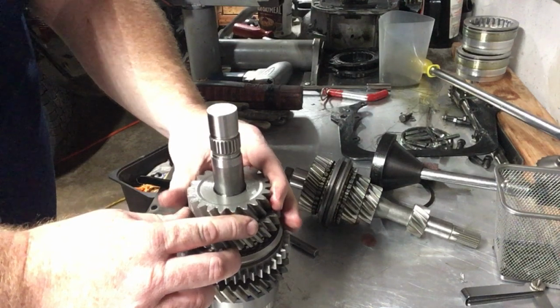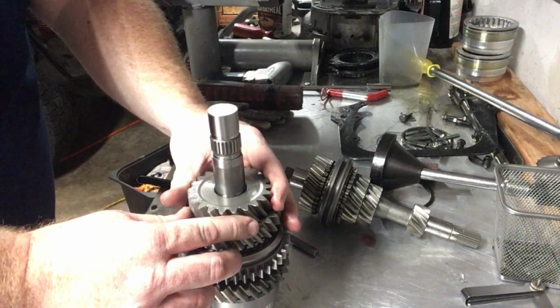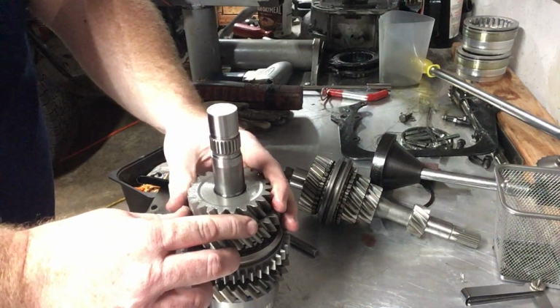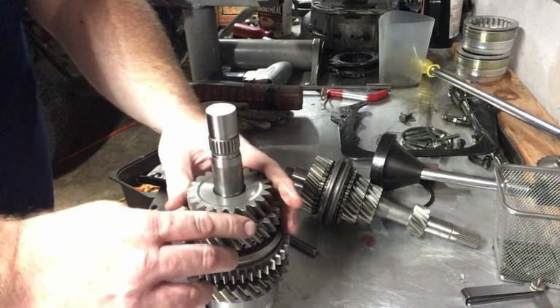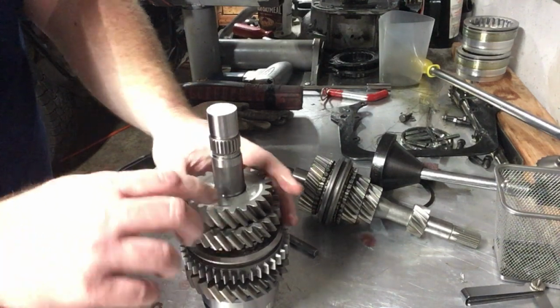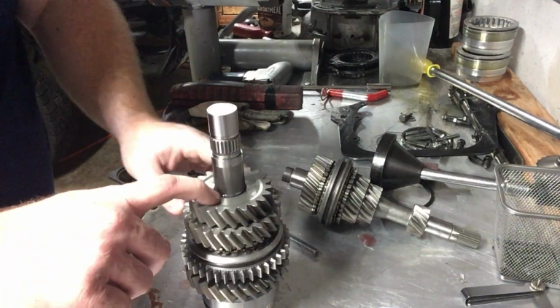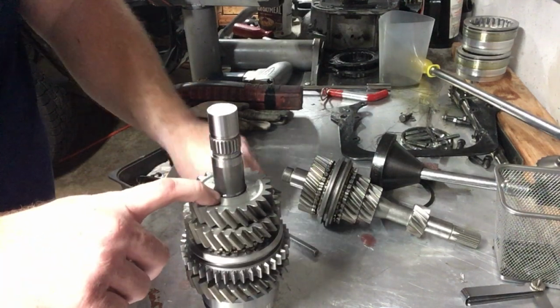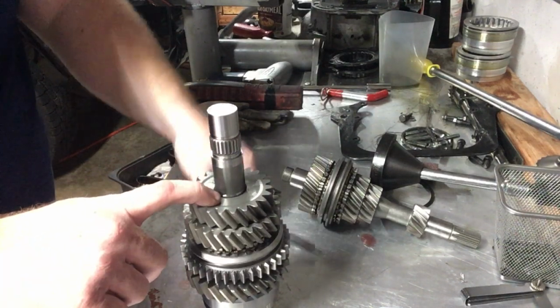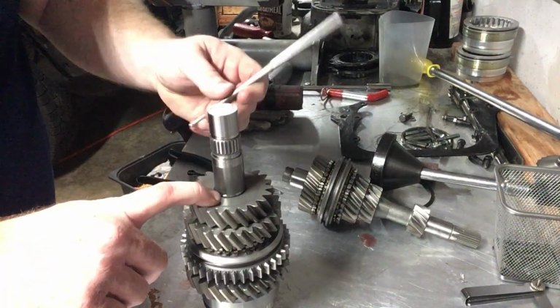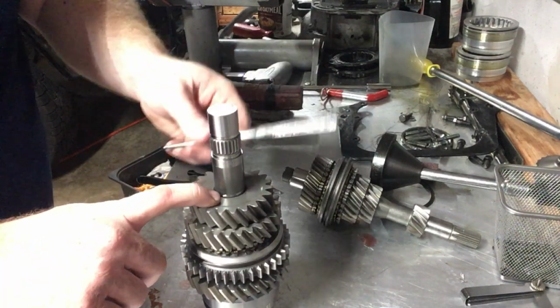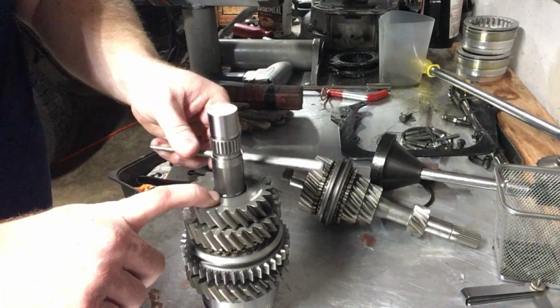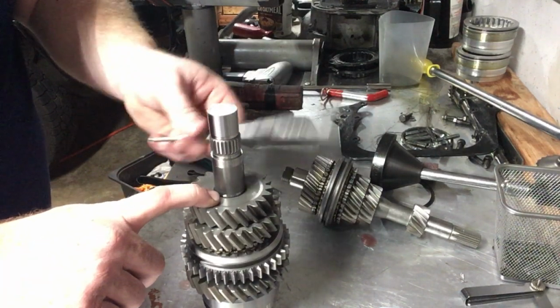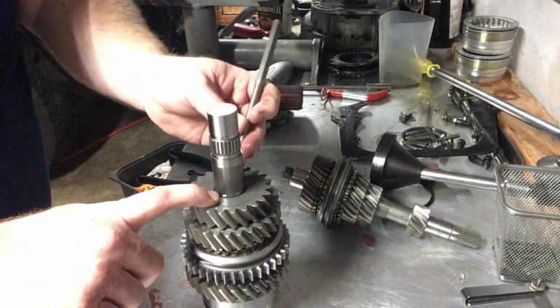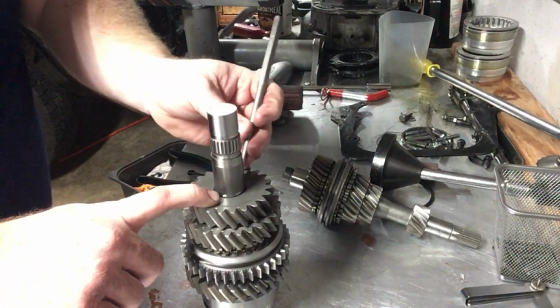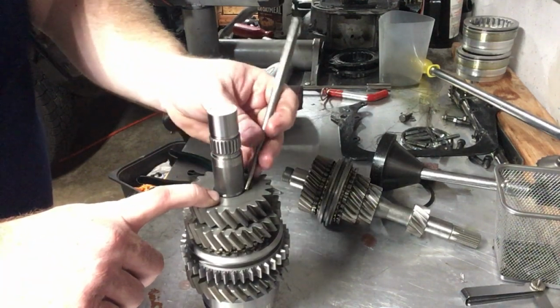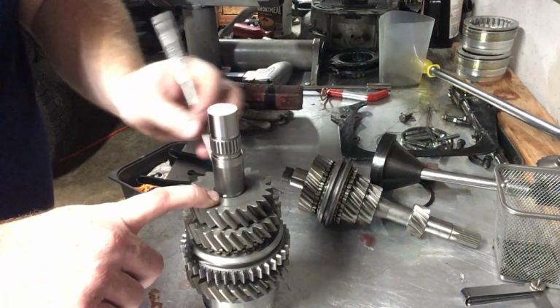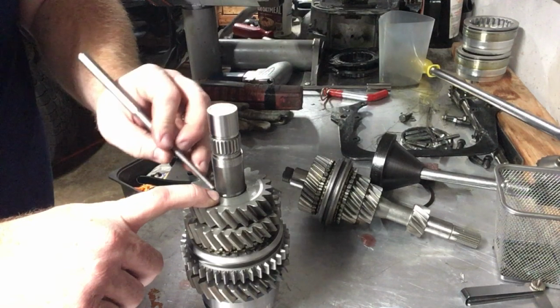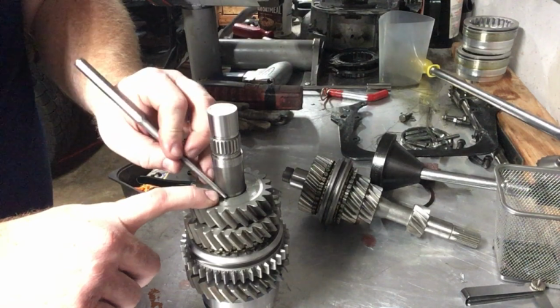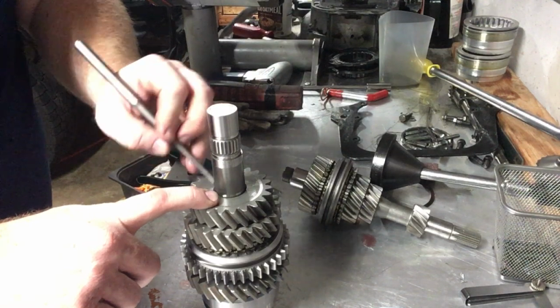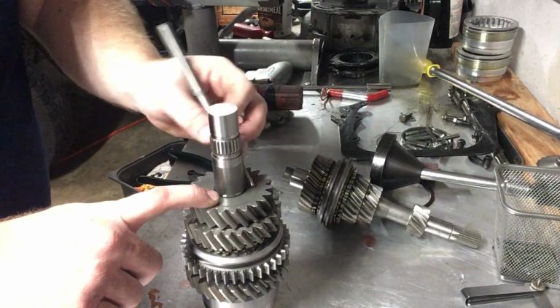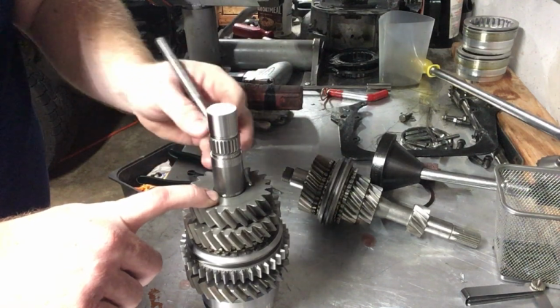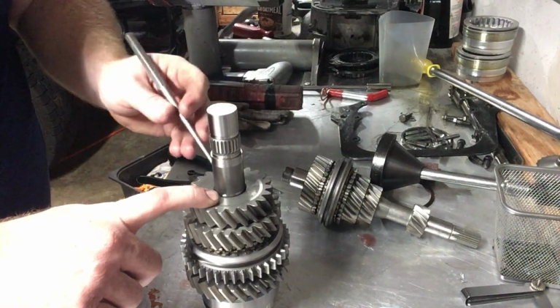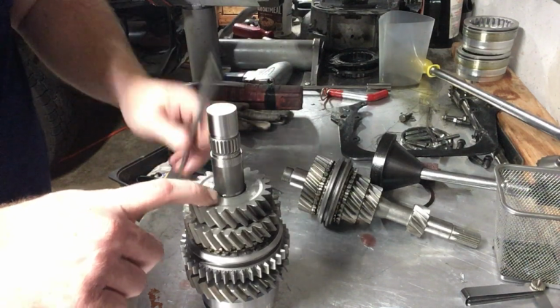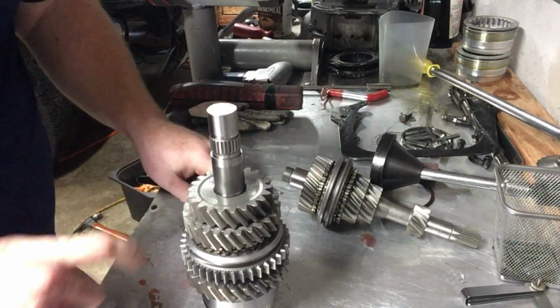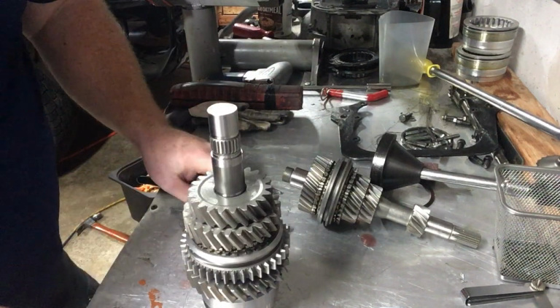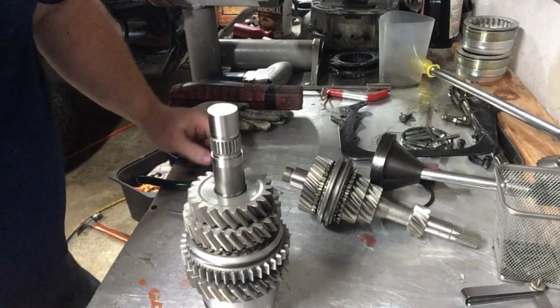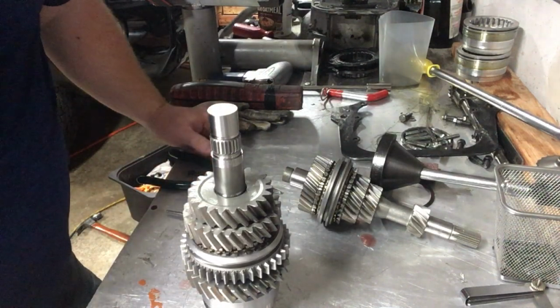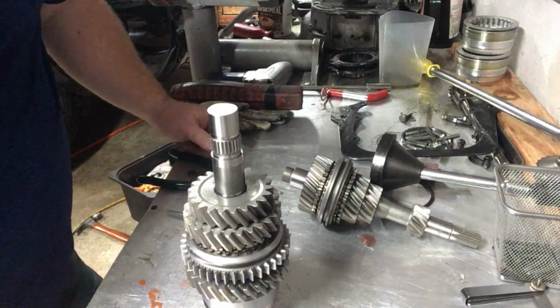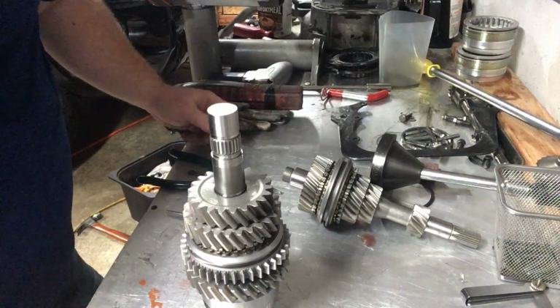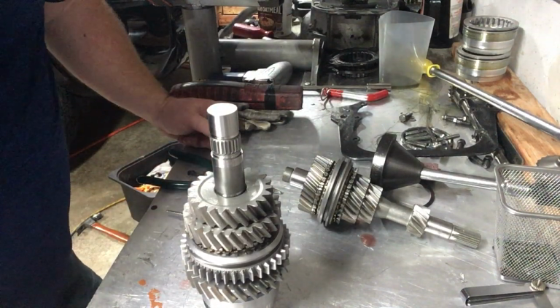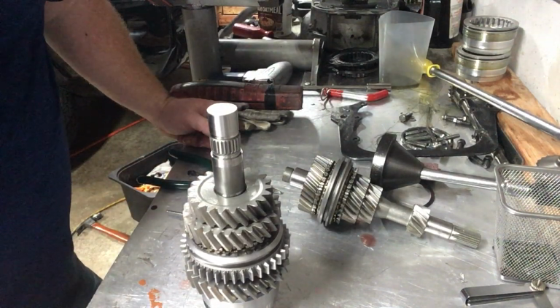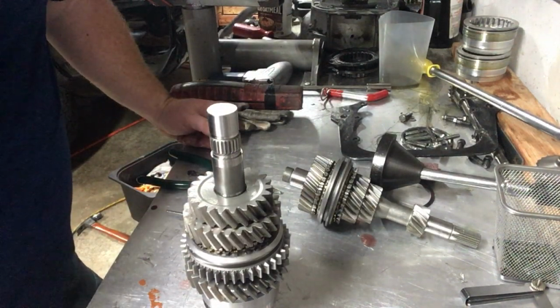You want it nice and snug, so I do recommend a snug fitting clip — you don't want up and down play. Just give it a couple taps and visually make sure it's the same all around. And that's how you build up third gear.